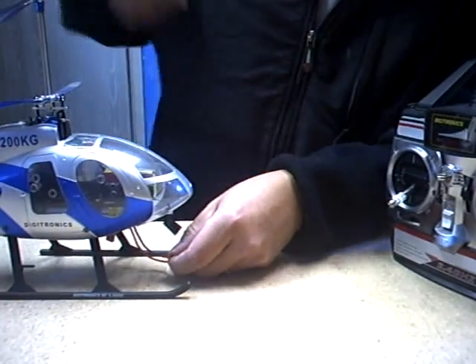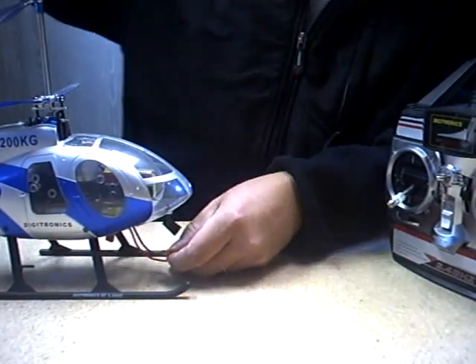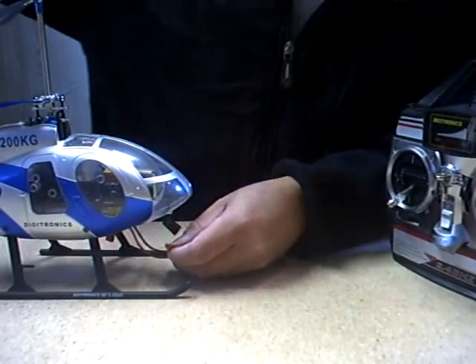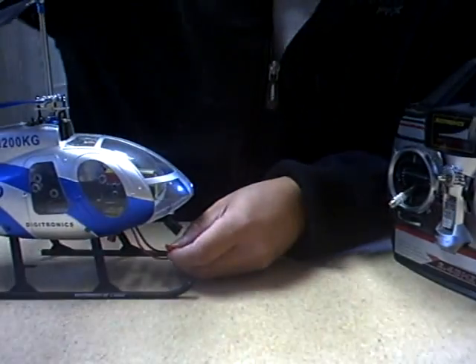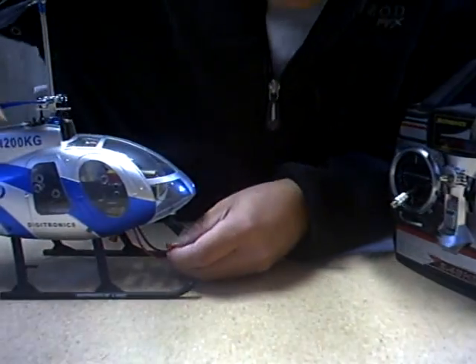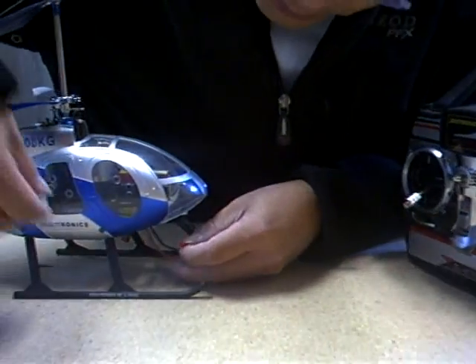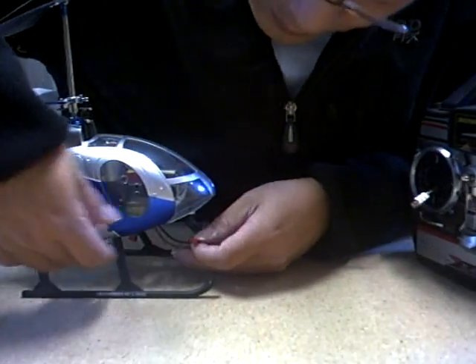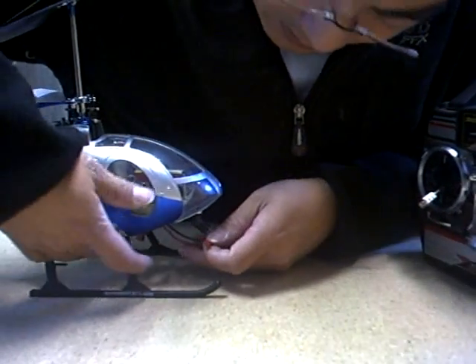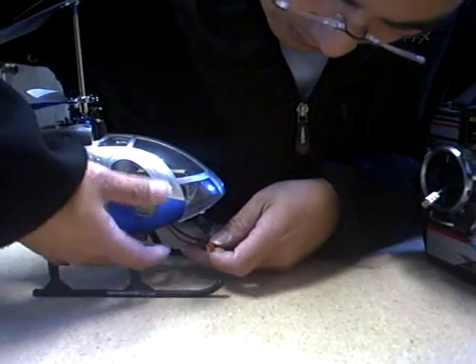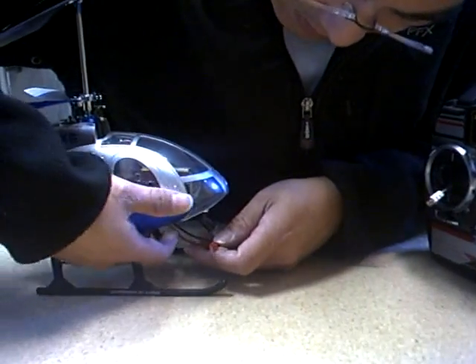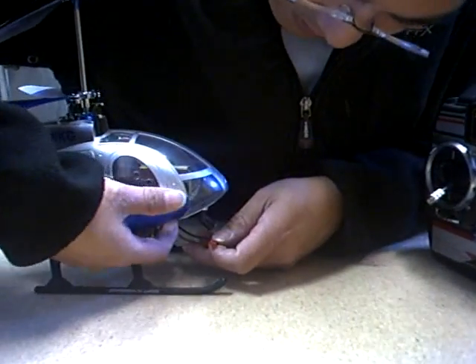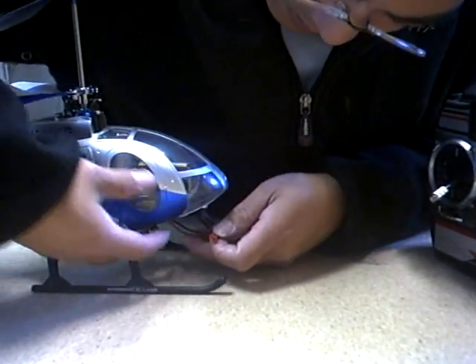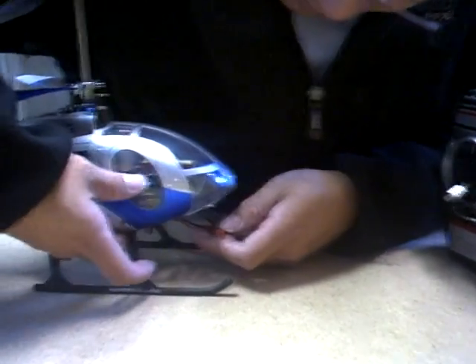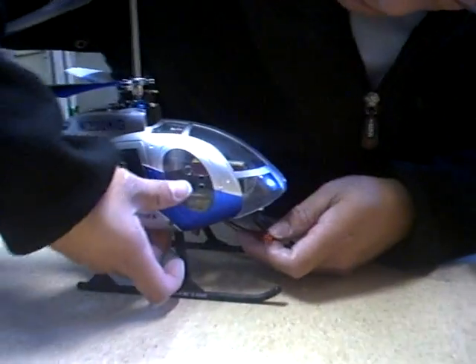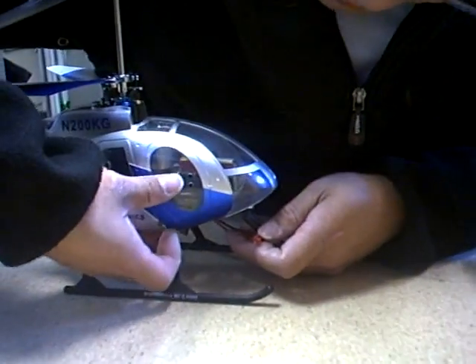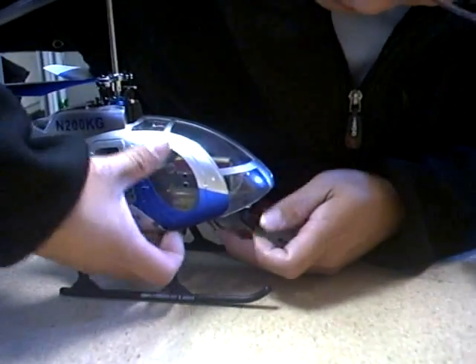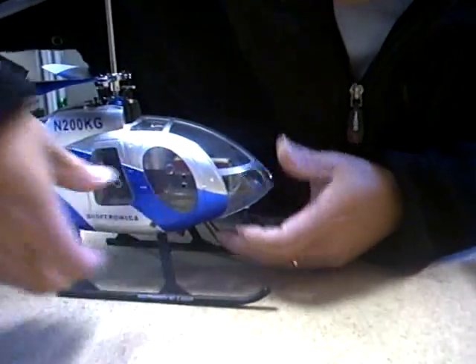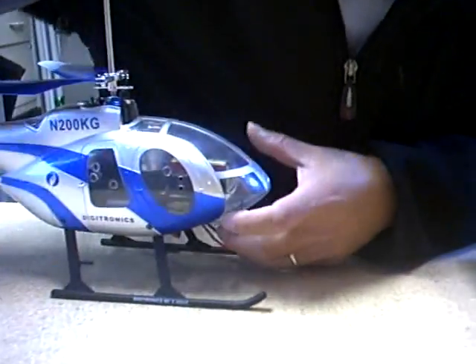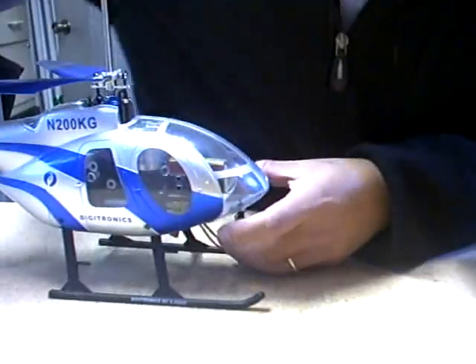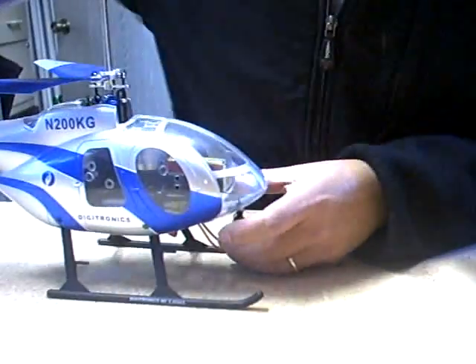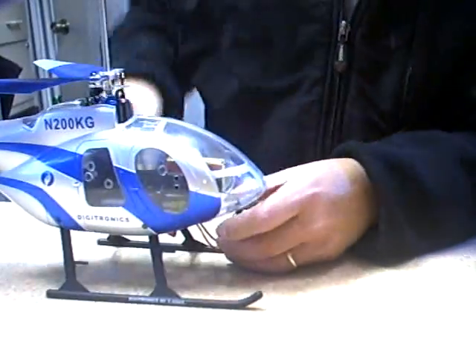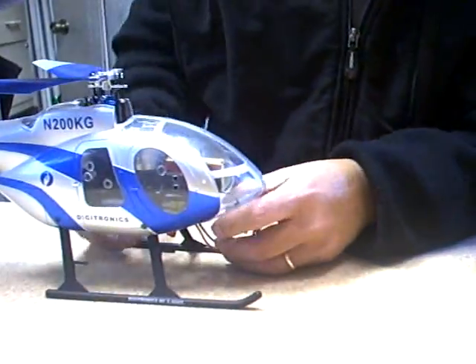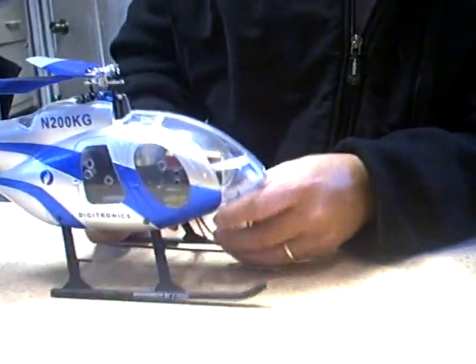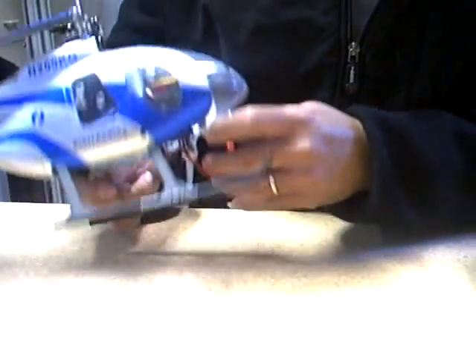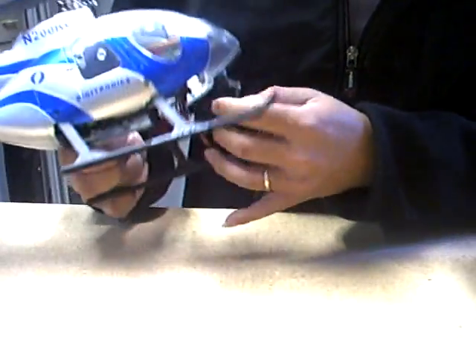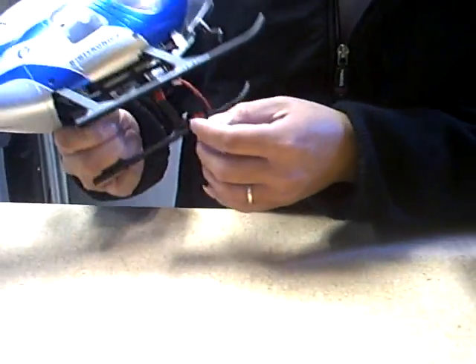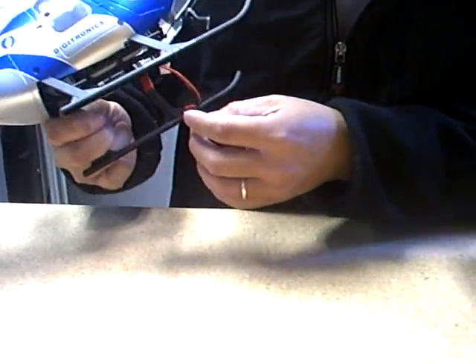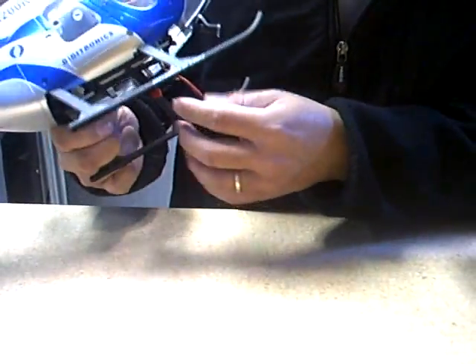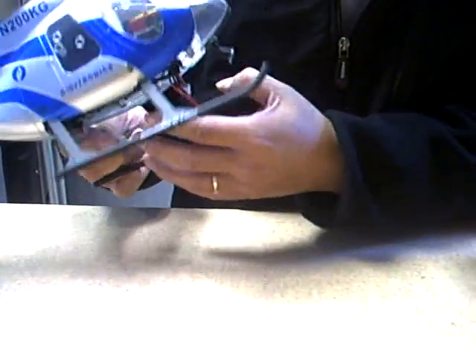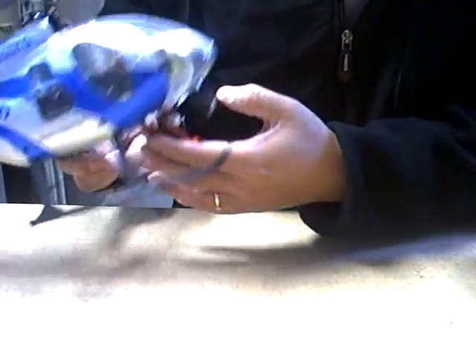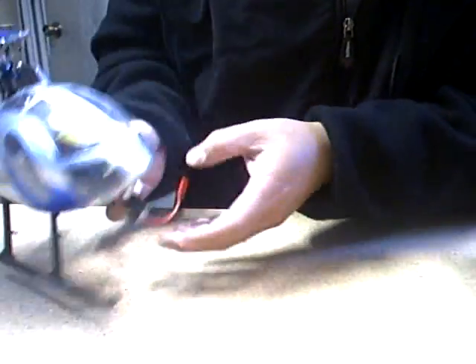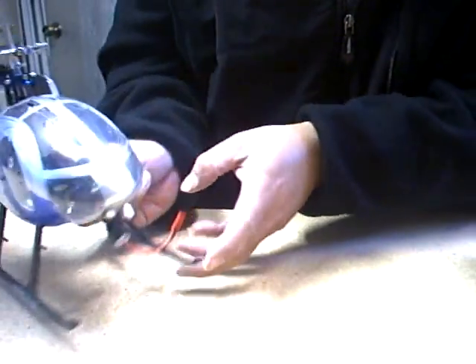Use the connectors — the red ones along with the one that is provided with the helicopter. It should be on this side.